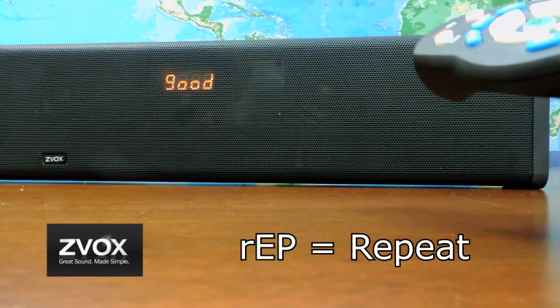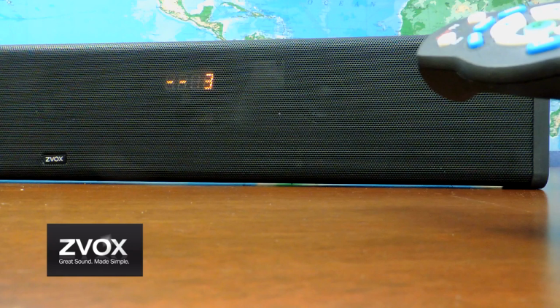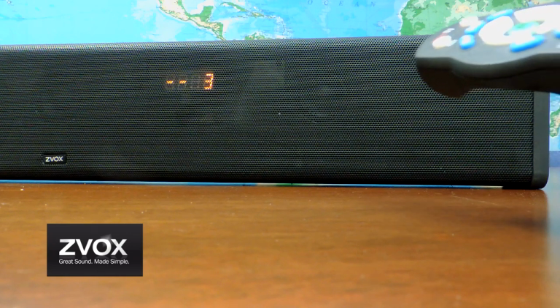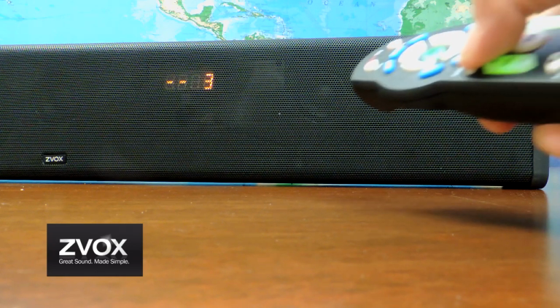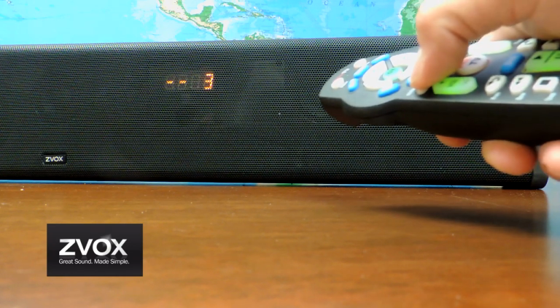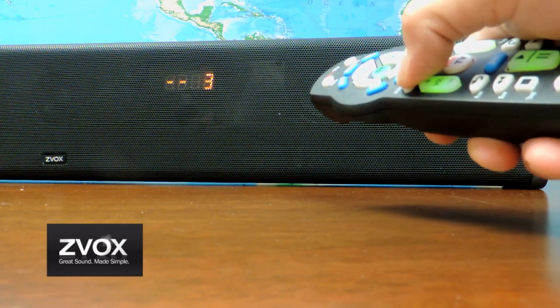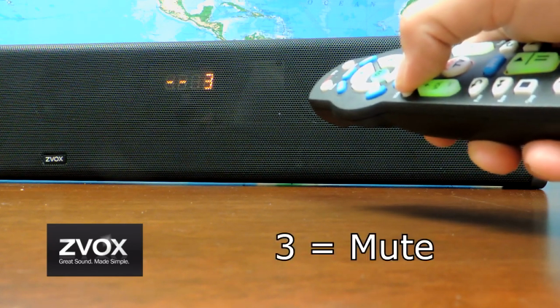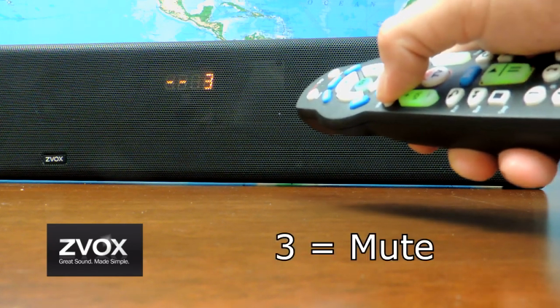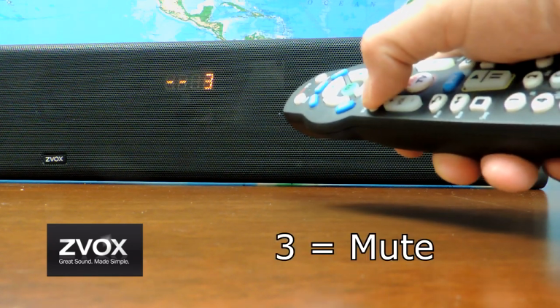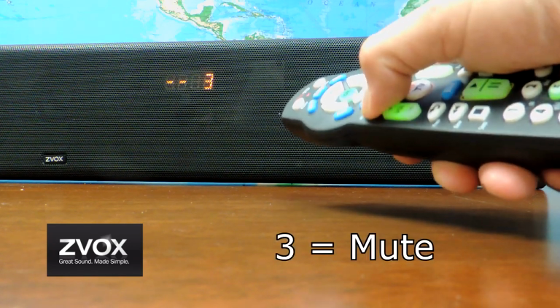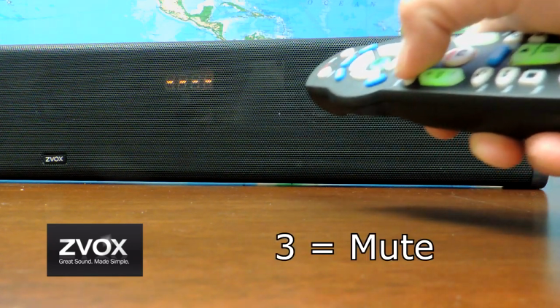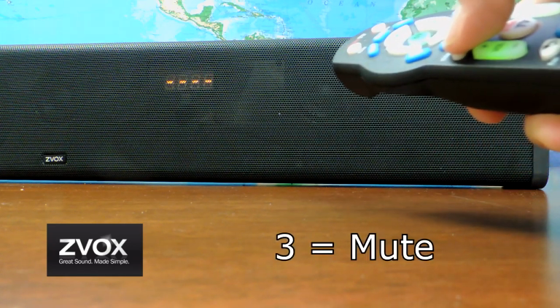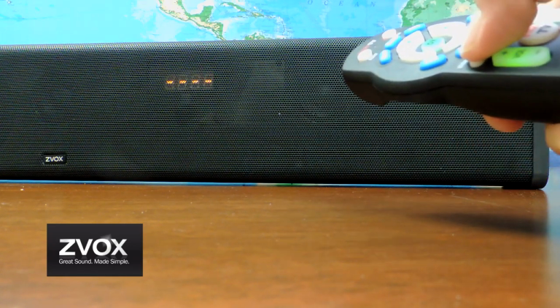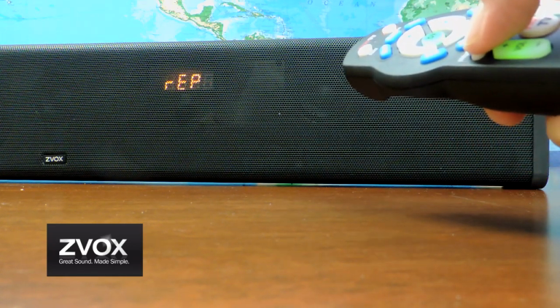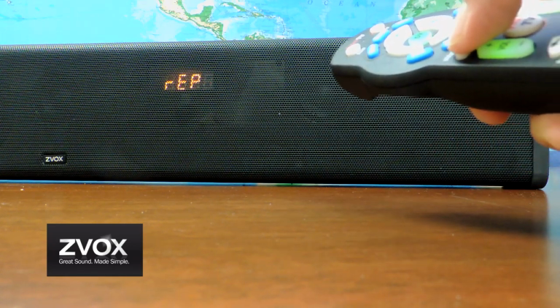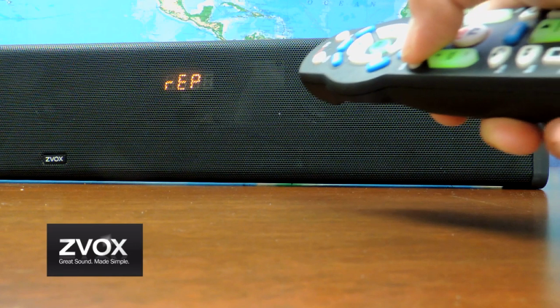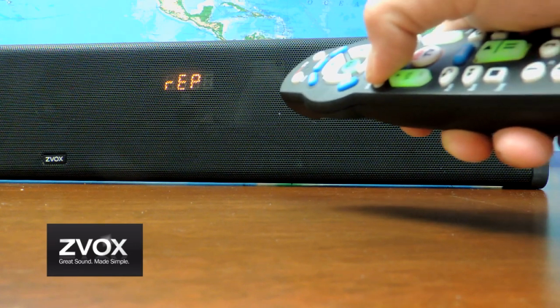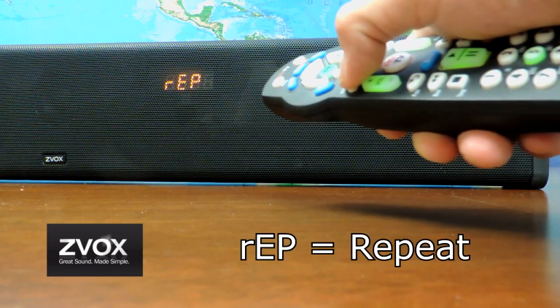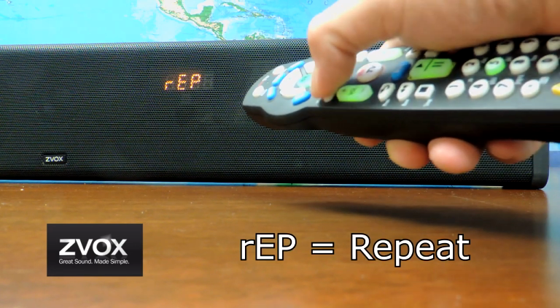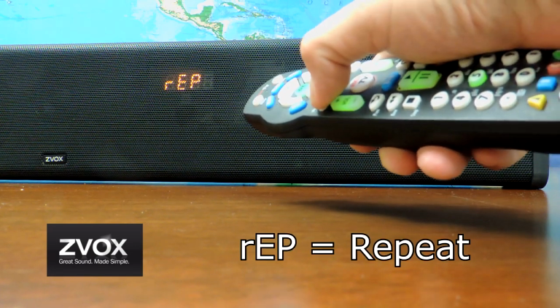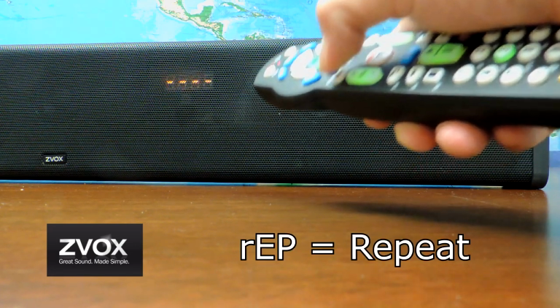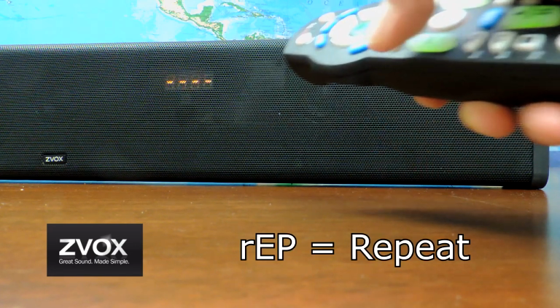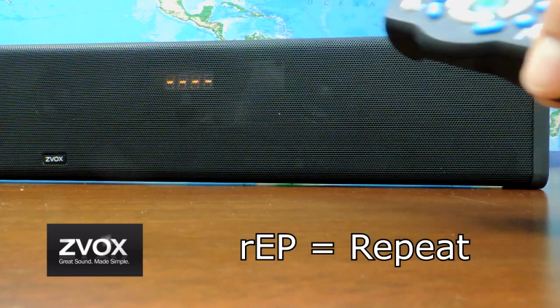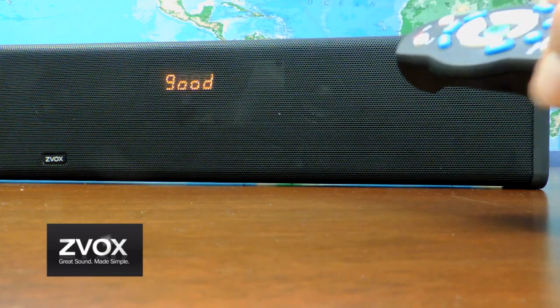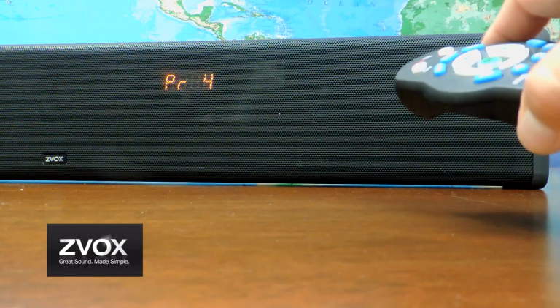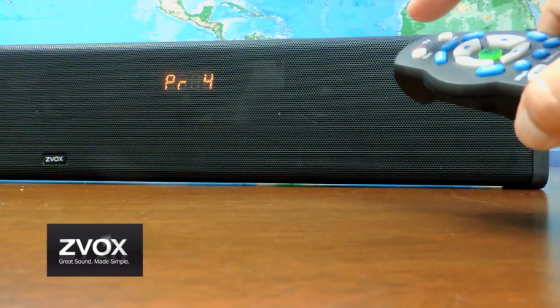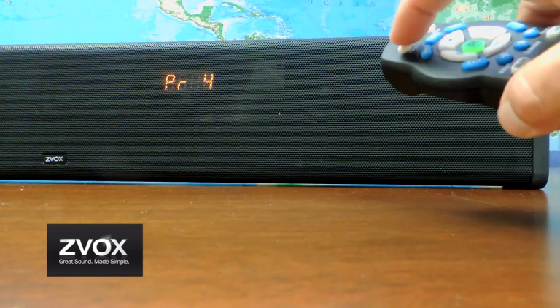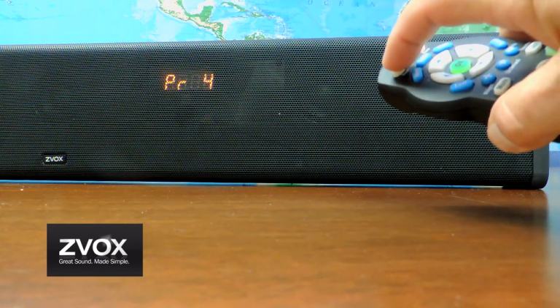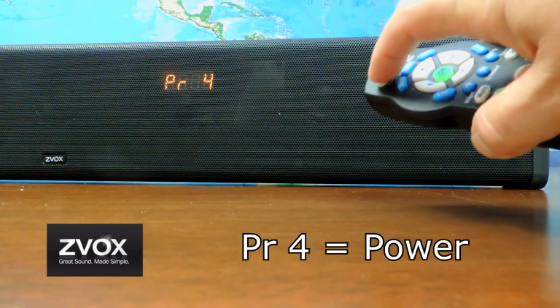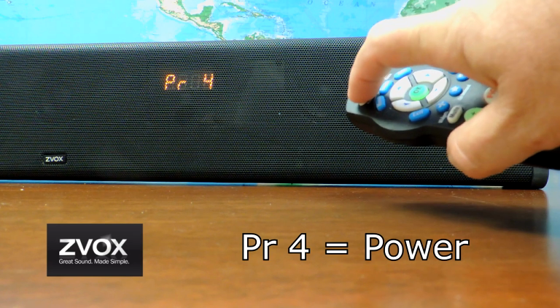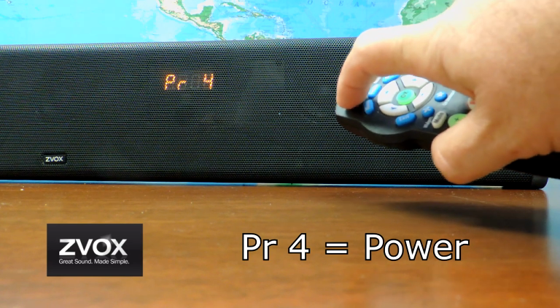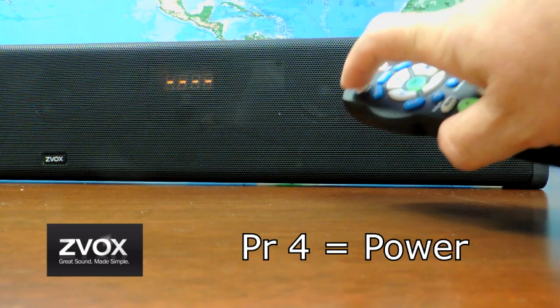When the number 3 appears, press the mute button. When PR4 appears, press the power button.